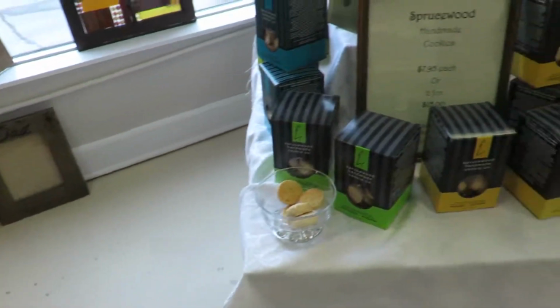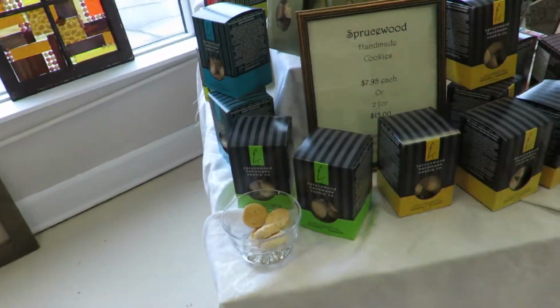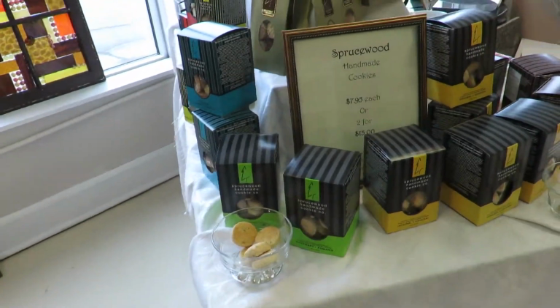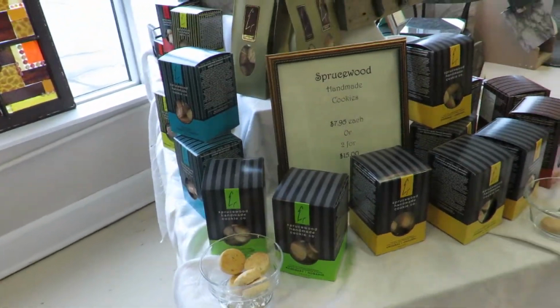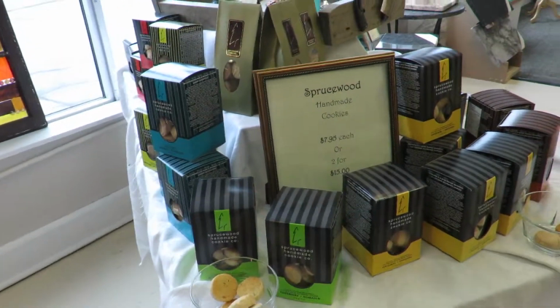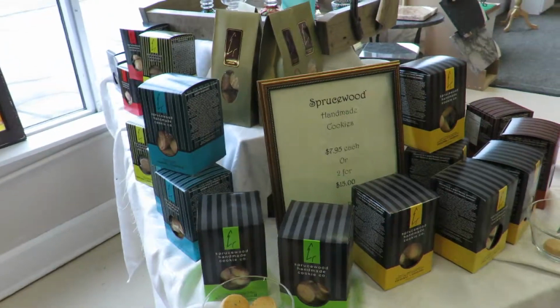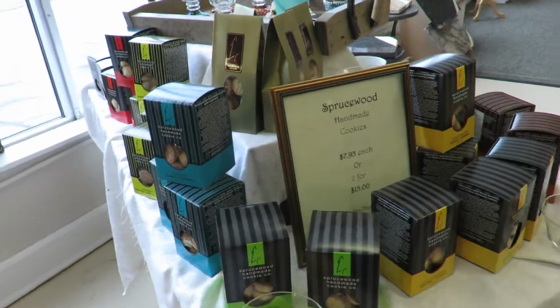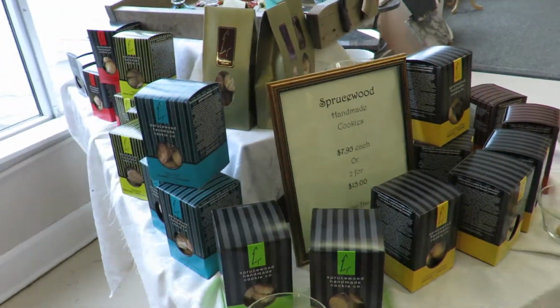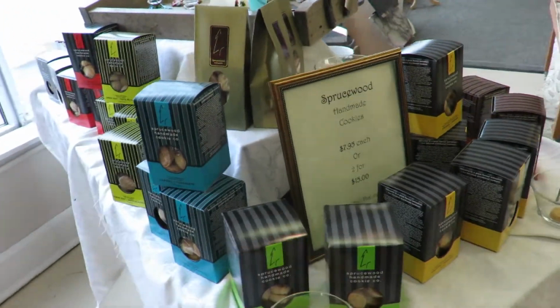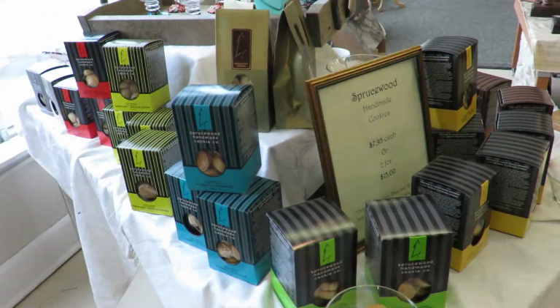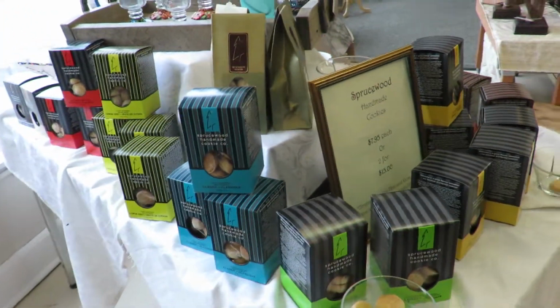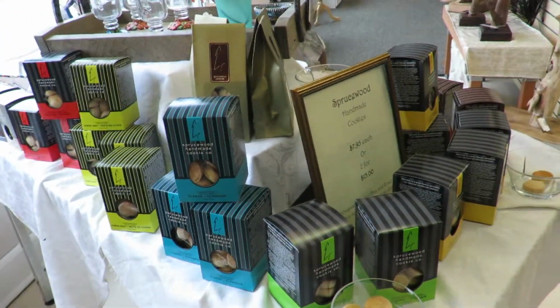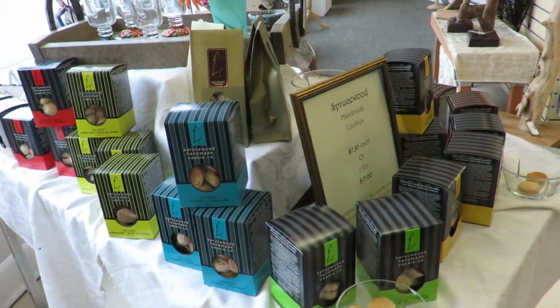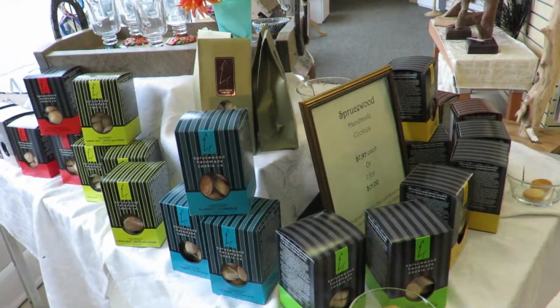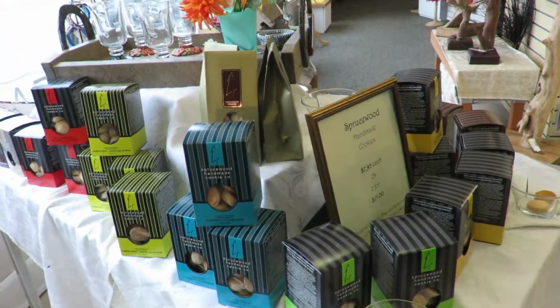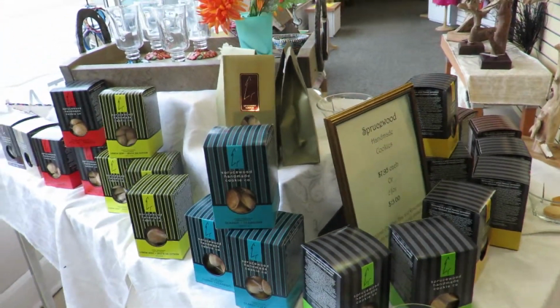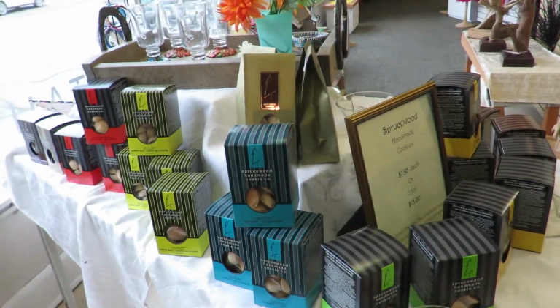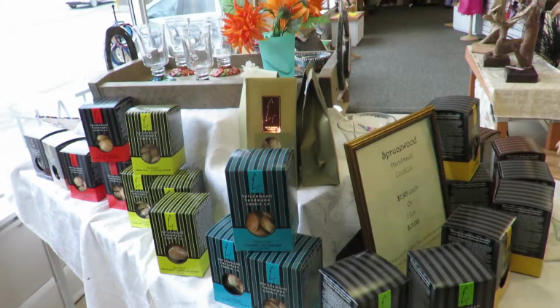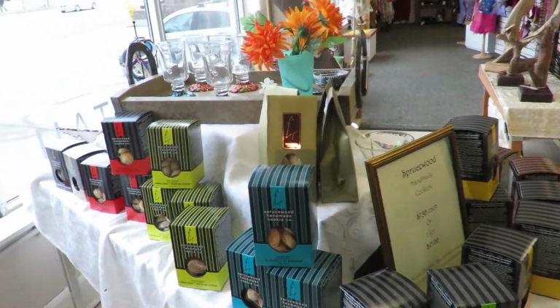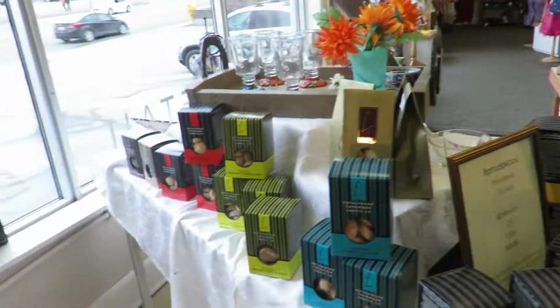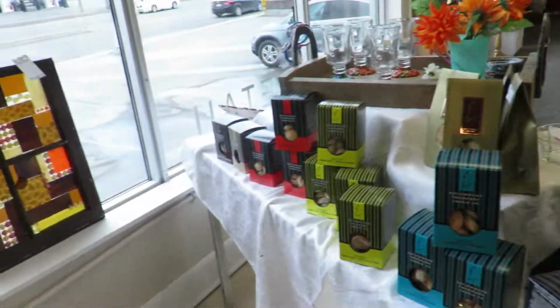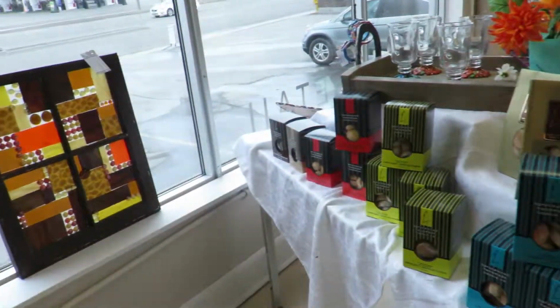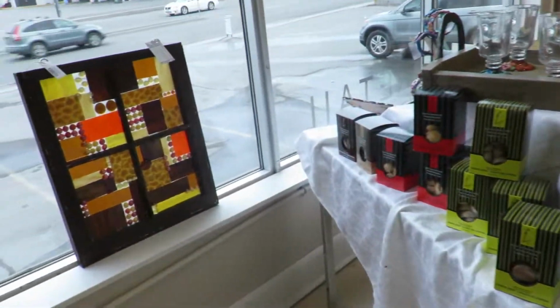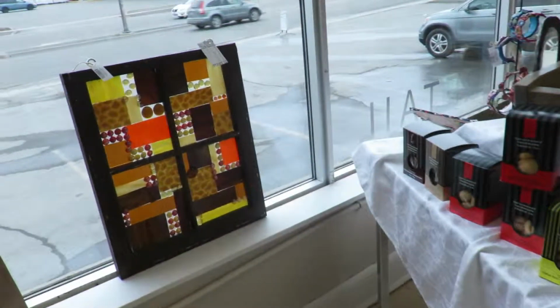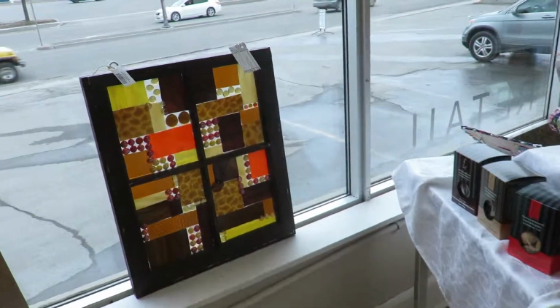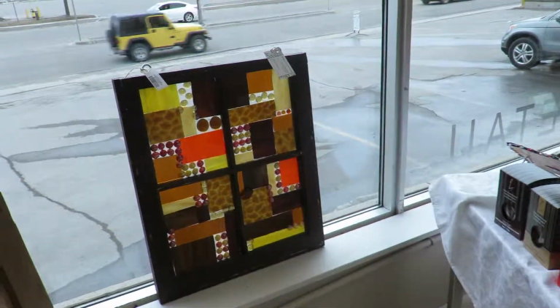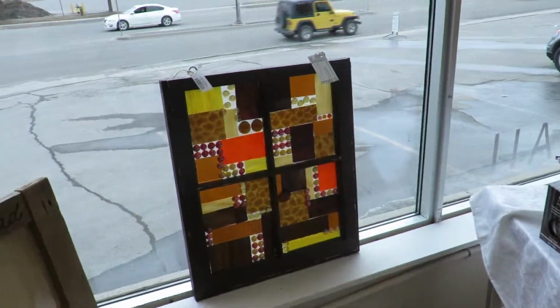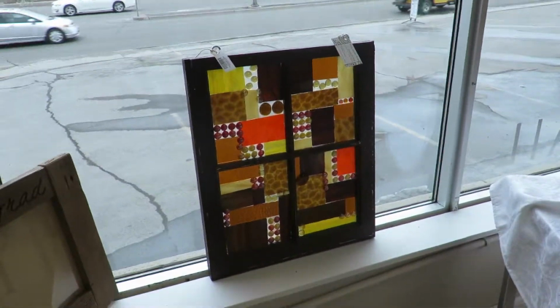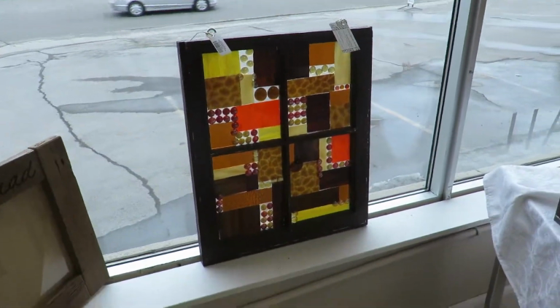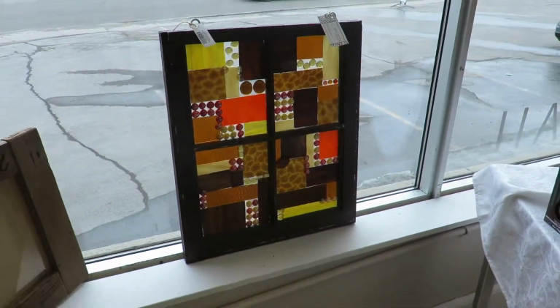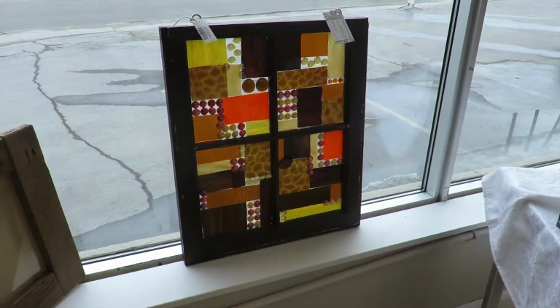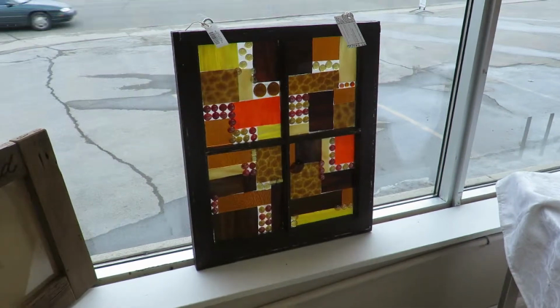These are delicious — Brucewood Handmade Cookies, shortbread, a variety of flavors. And artistic double panes, some gloves.